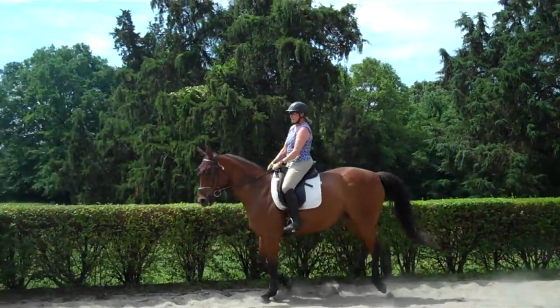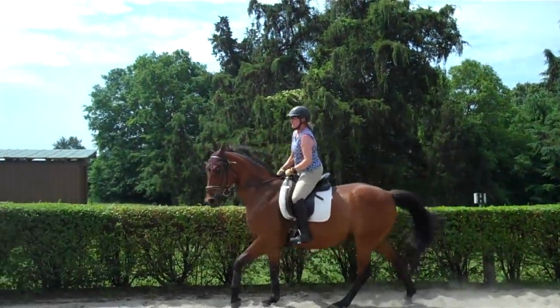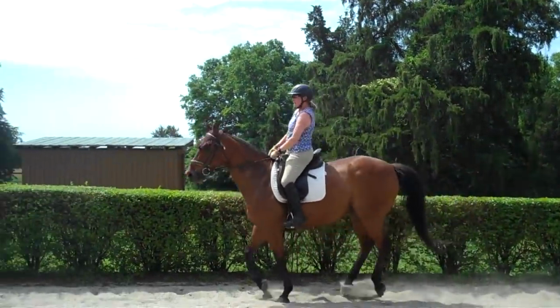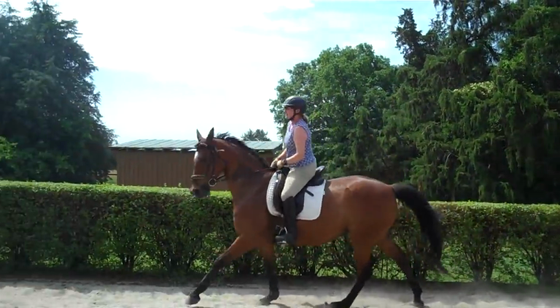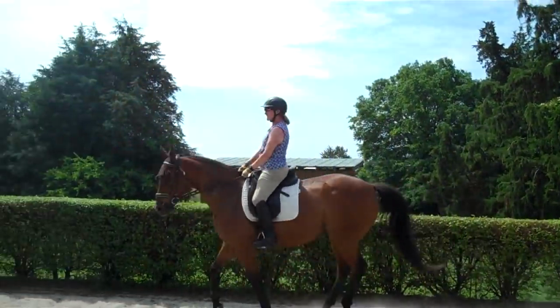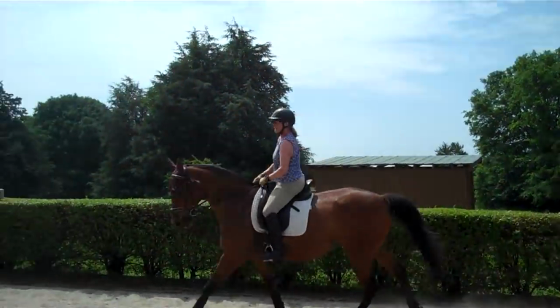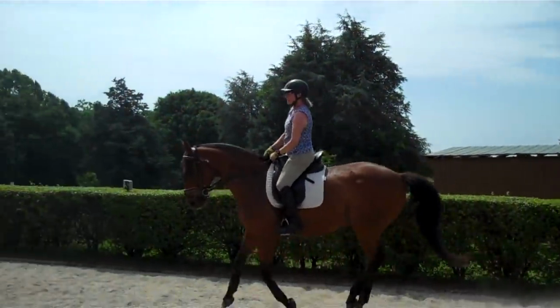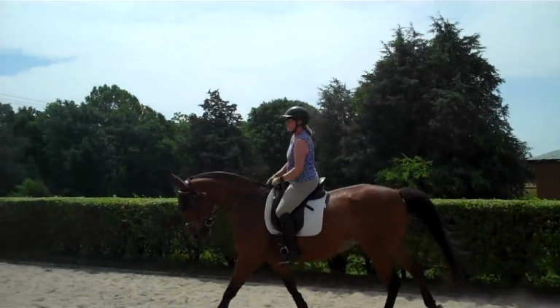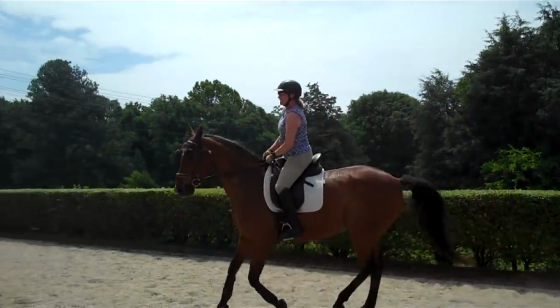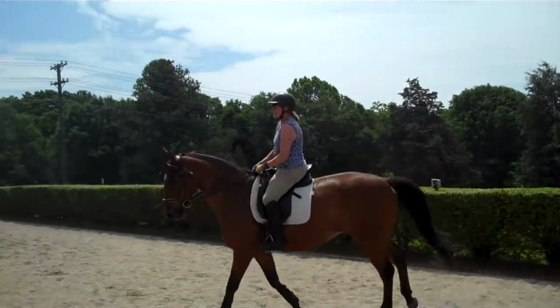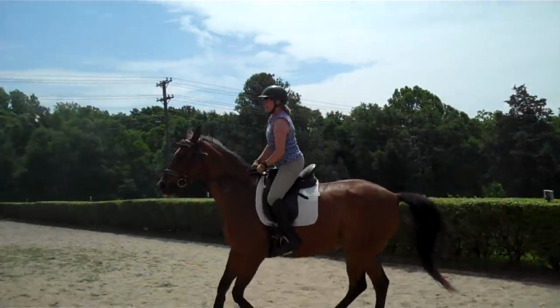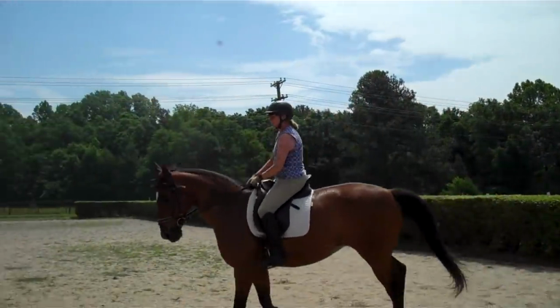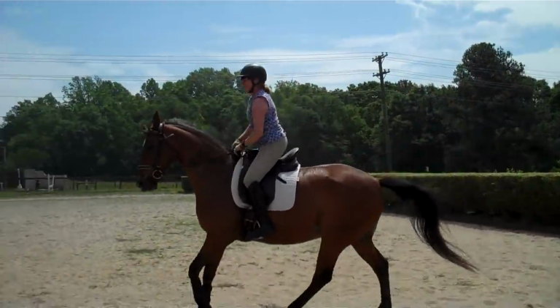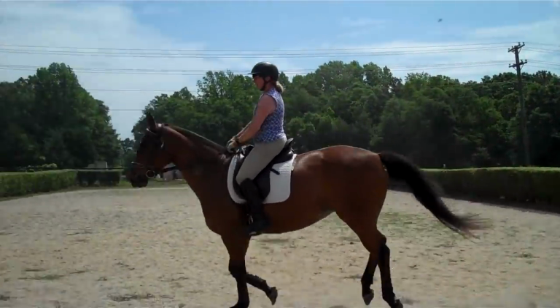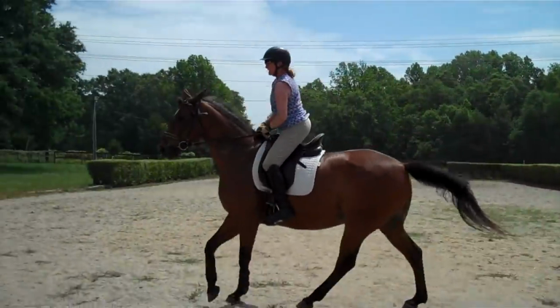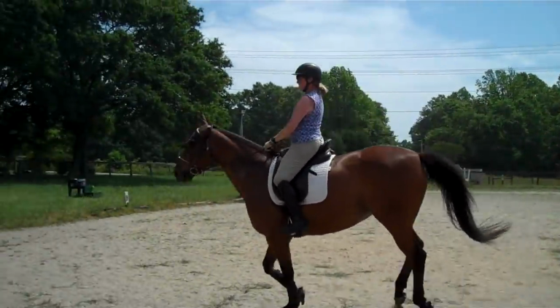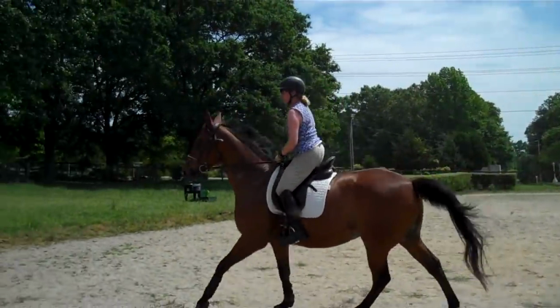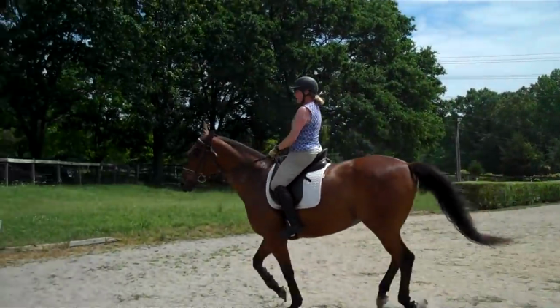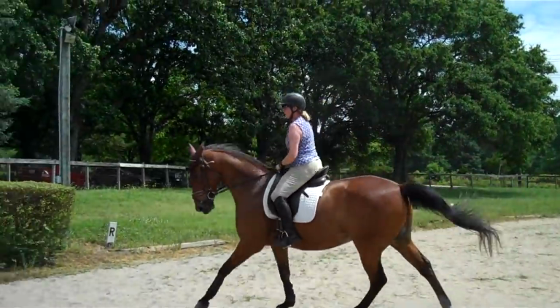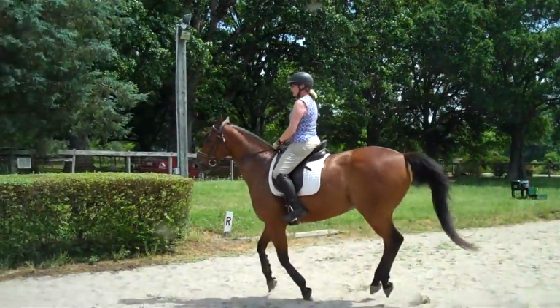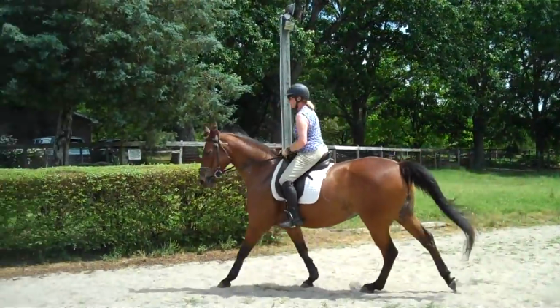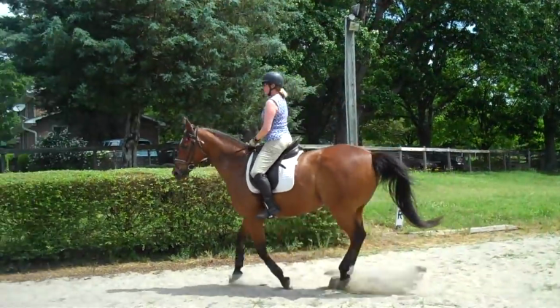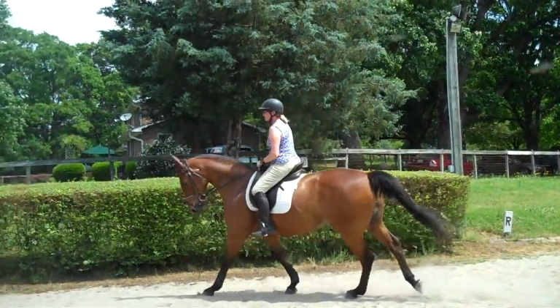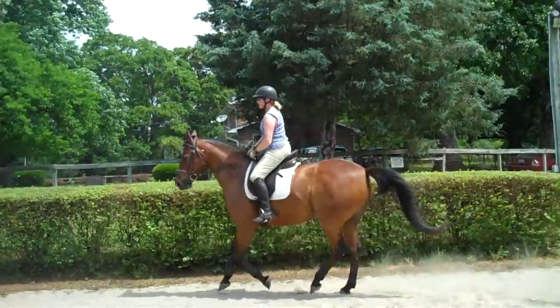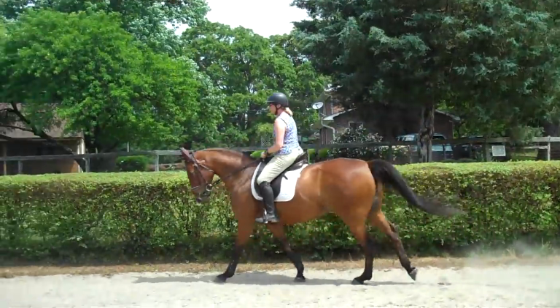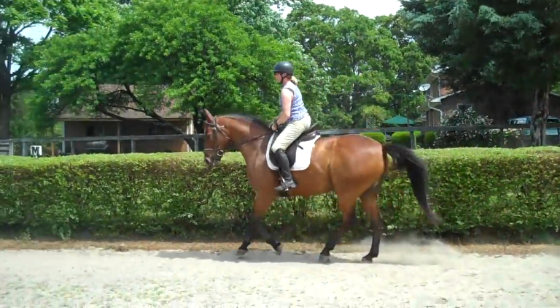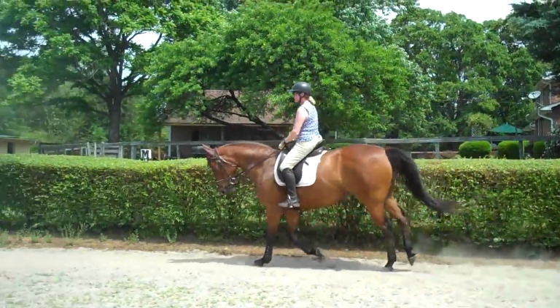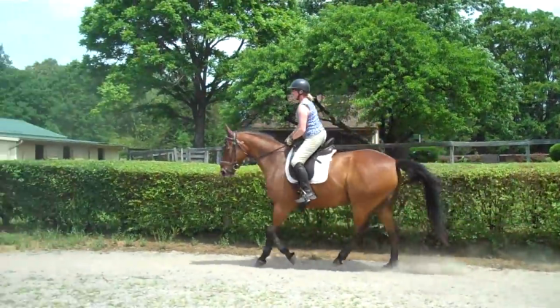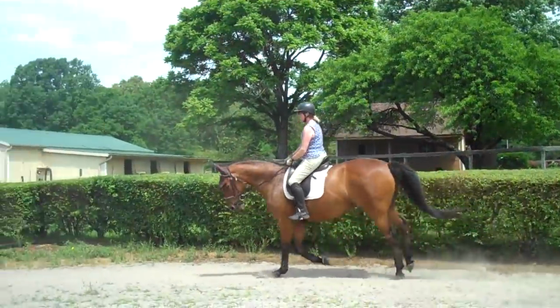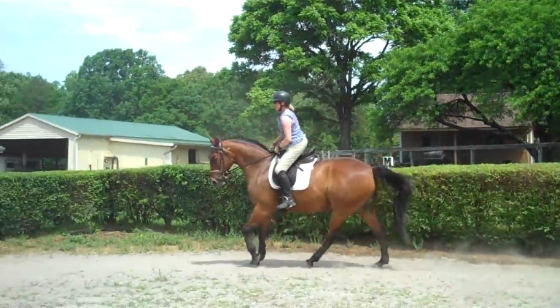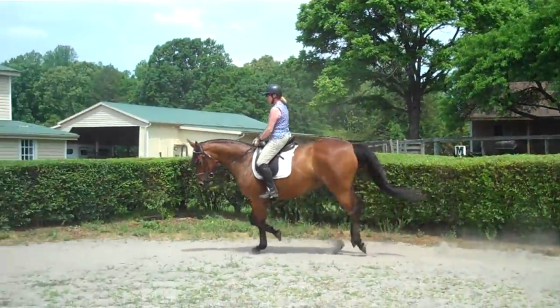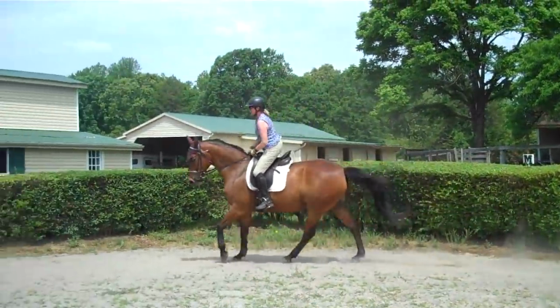Look at how you're riding it differently. So what she's doing is she's practicing holding her right hand down on the neck, and her tendency, like most riders, is to raise it. Feel the difference?